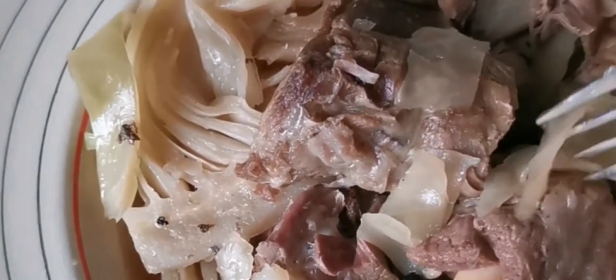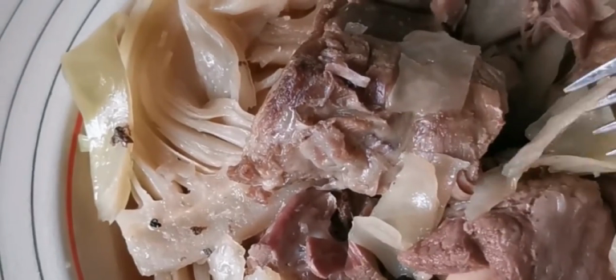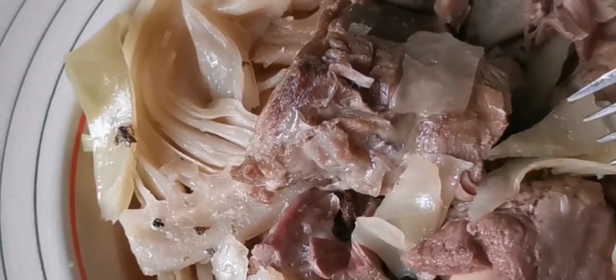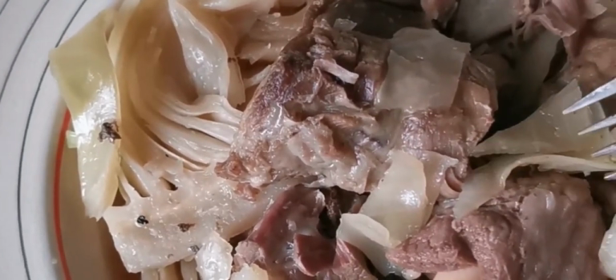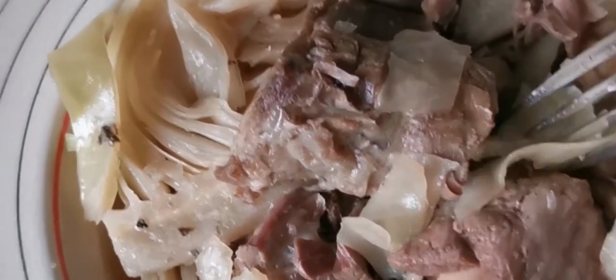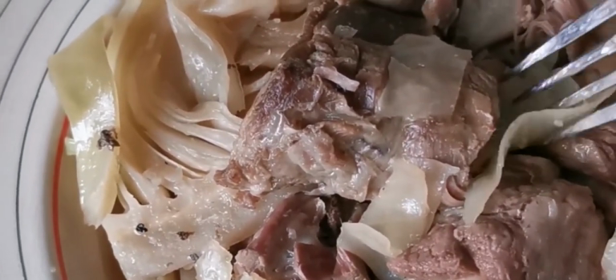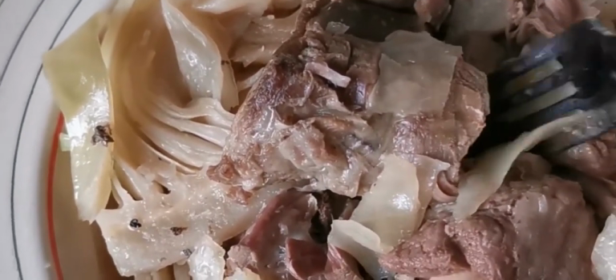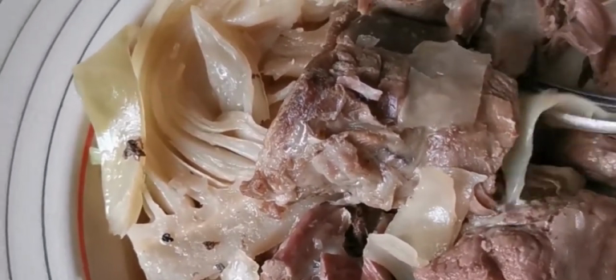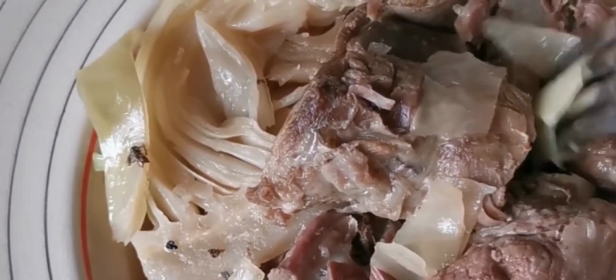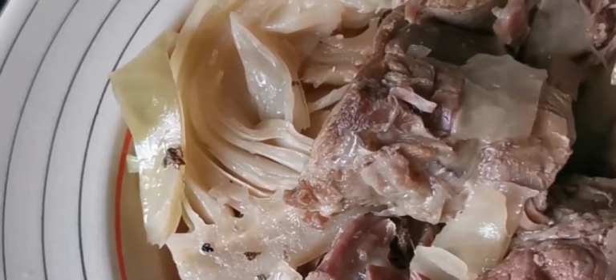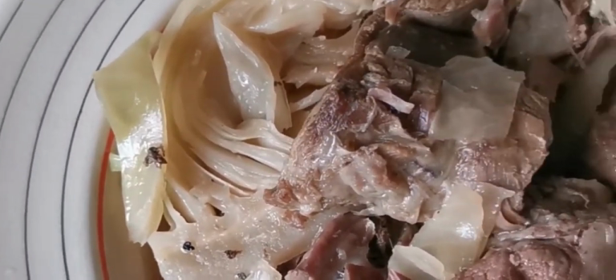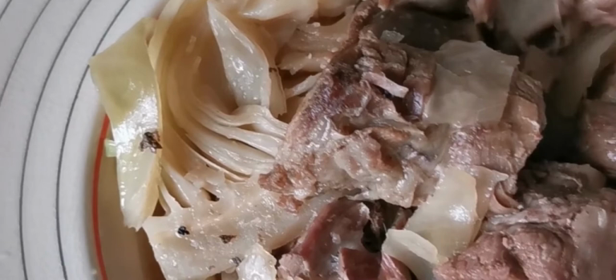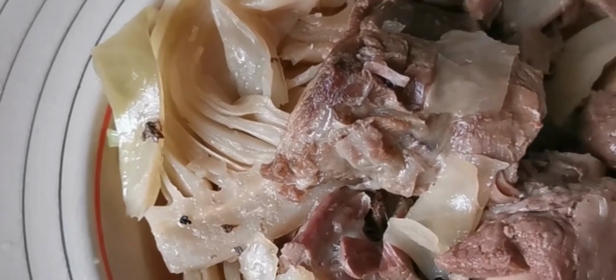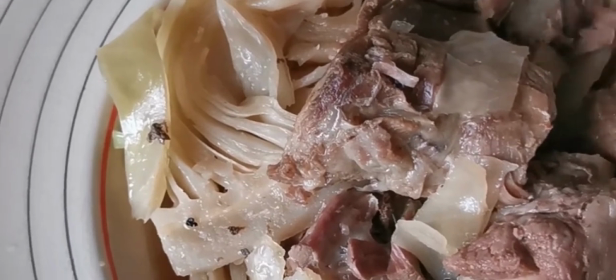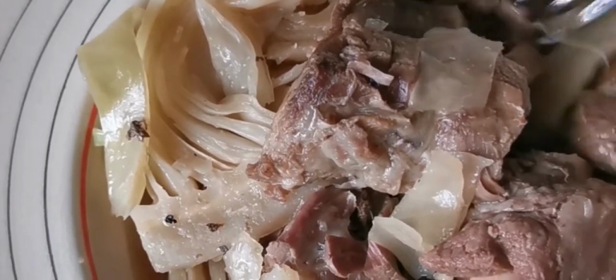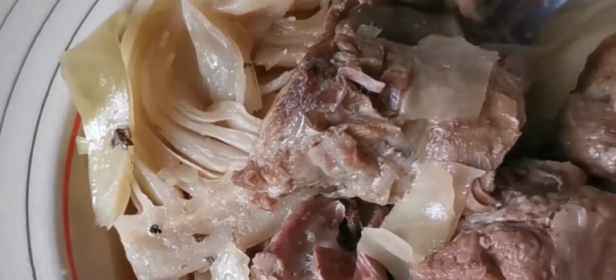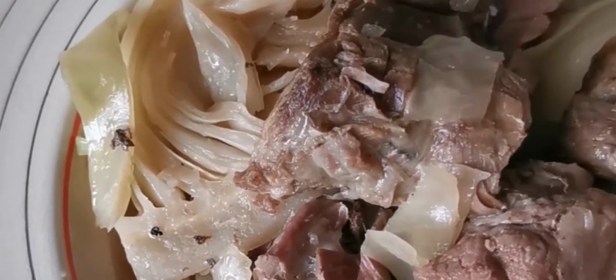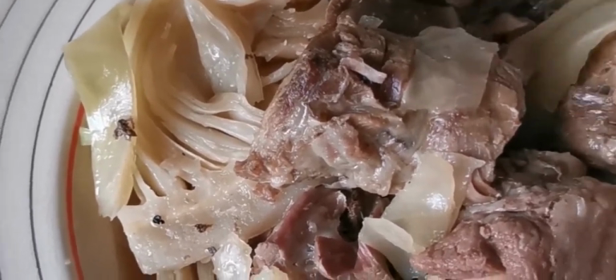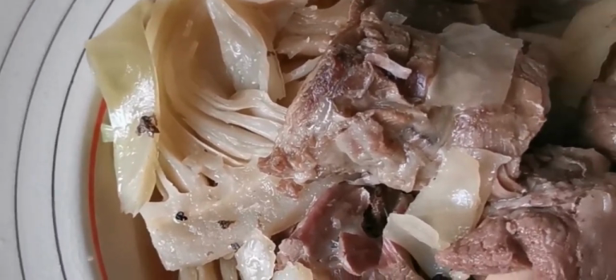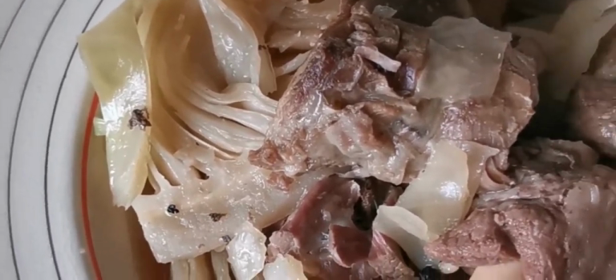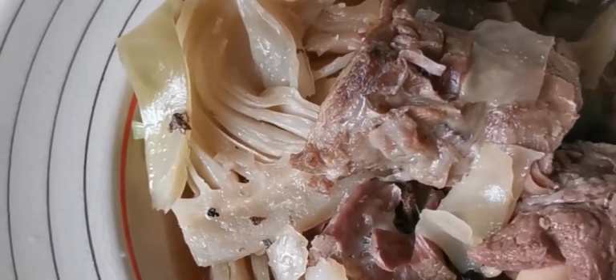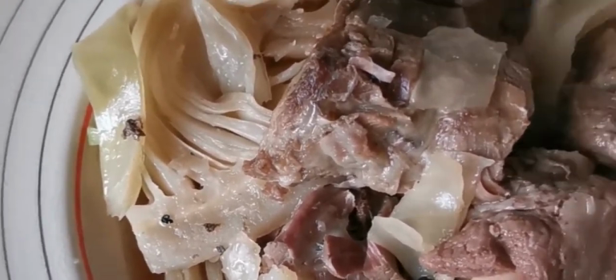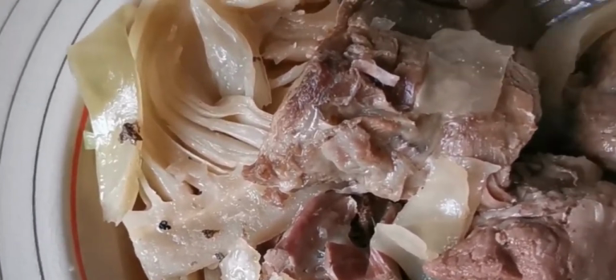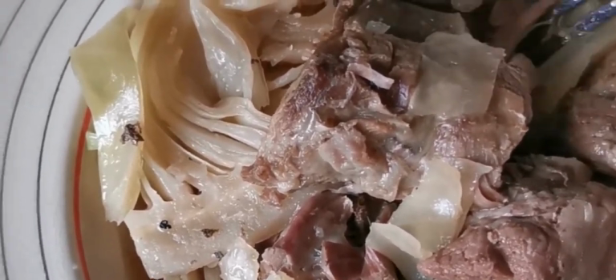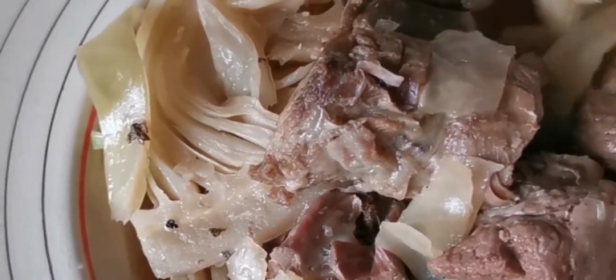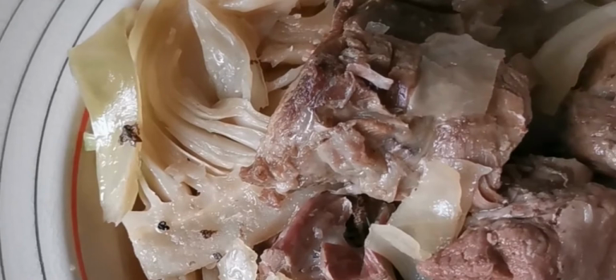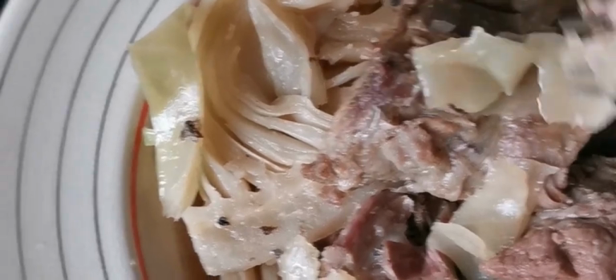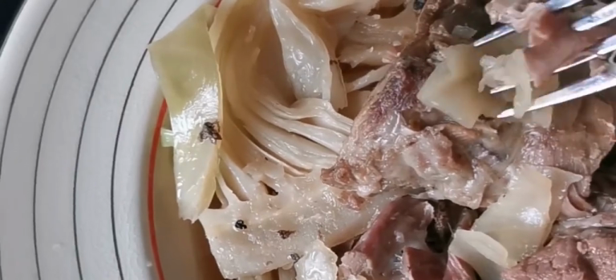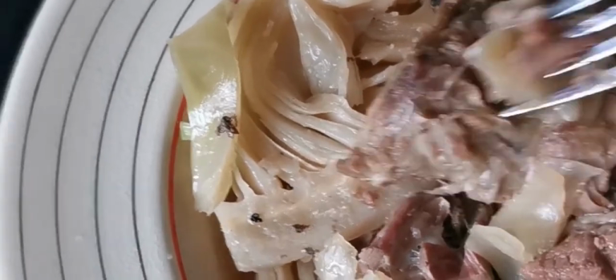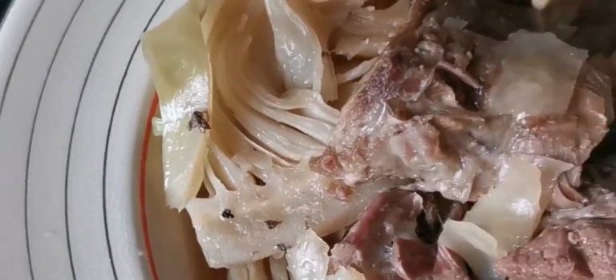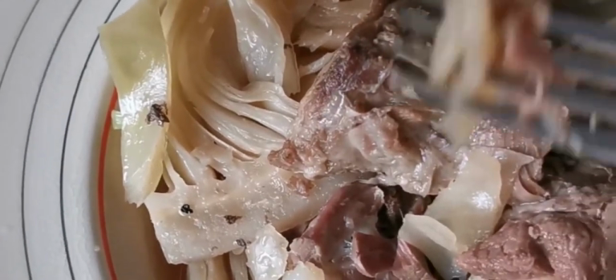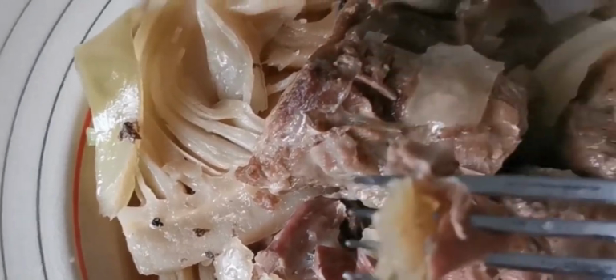Here it is, guys — the final result! The meat and the cabbage are really soft and it has a really good taste. The first time I had Fårikål, the strong lamb taste put me off, but over the years I've come to like it for its simple nature.